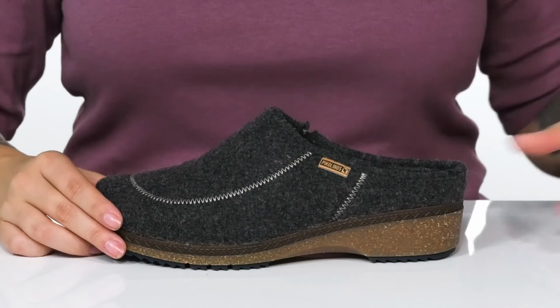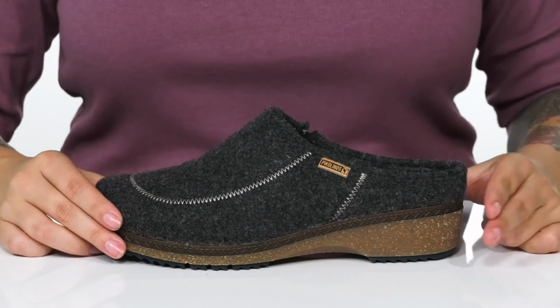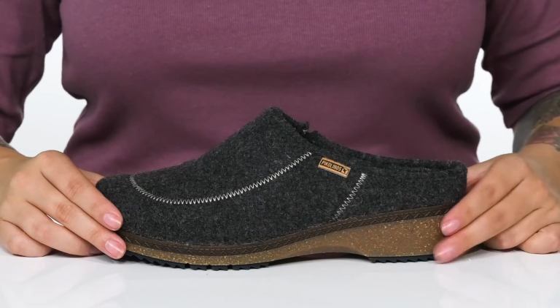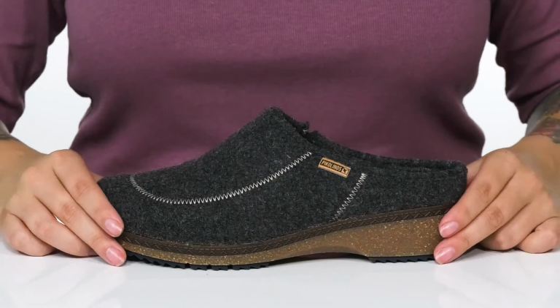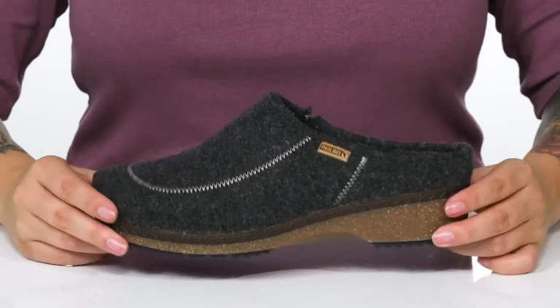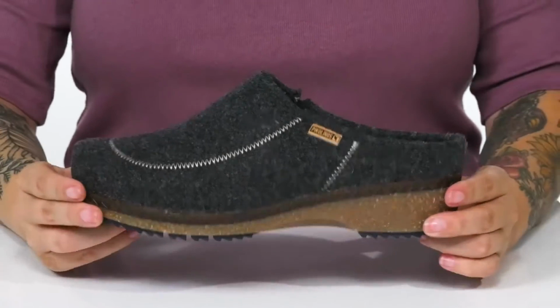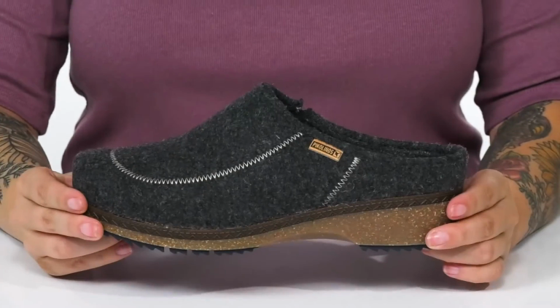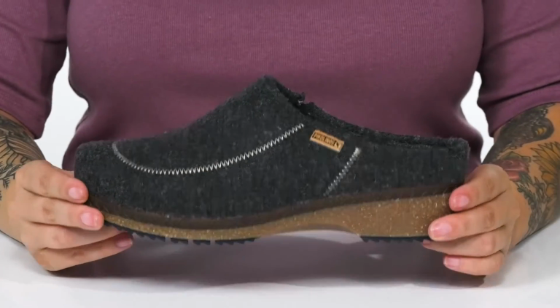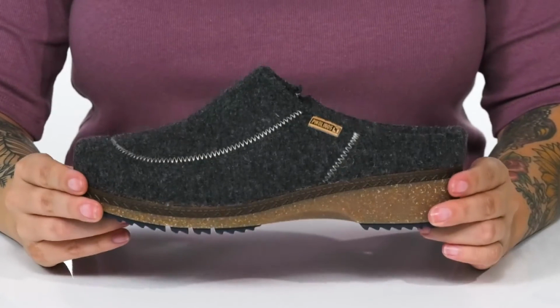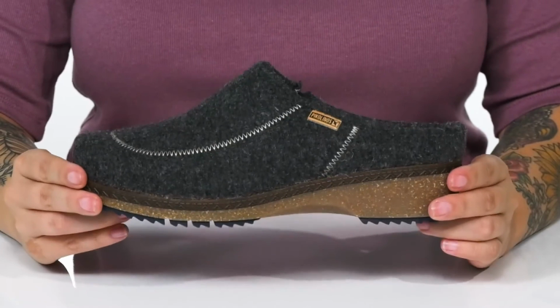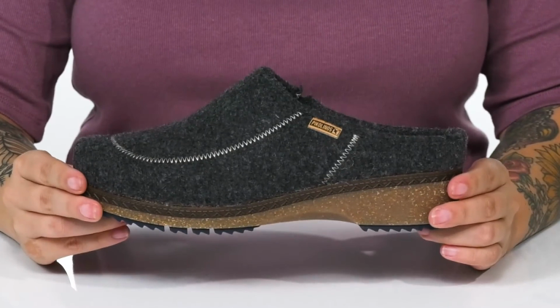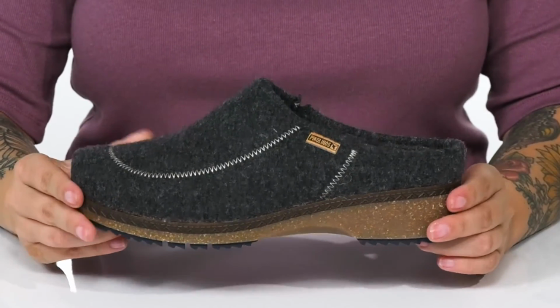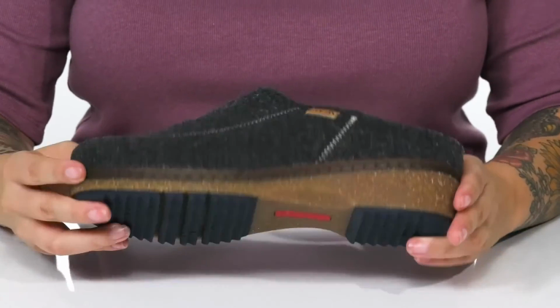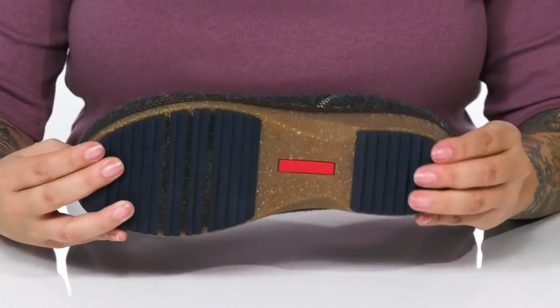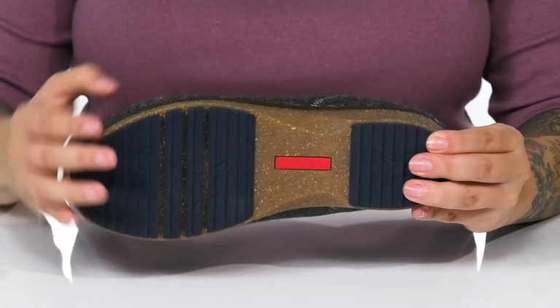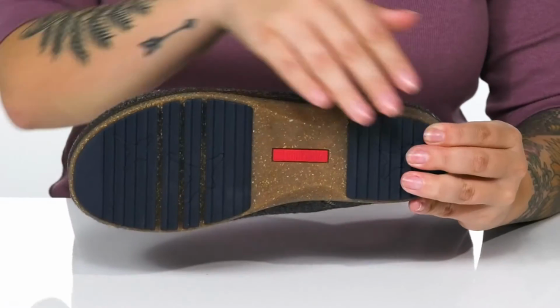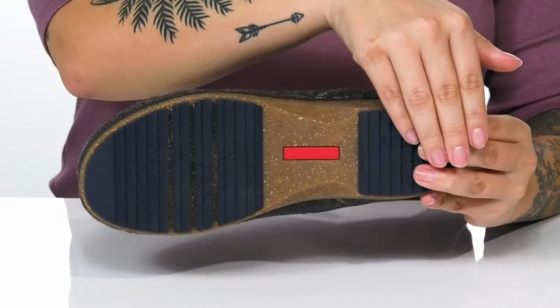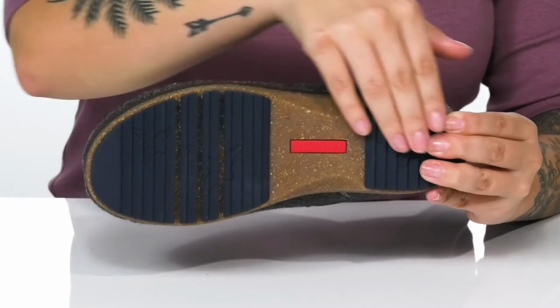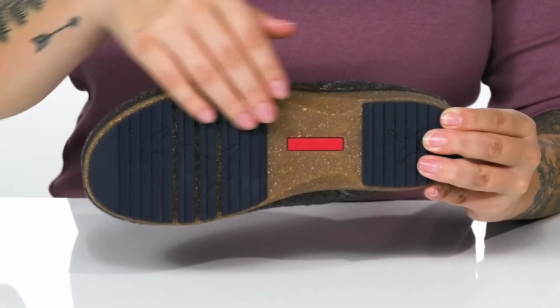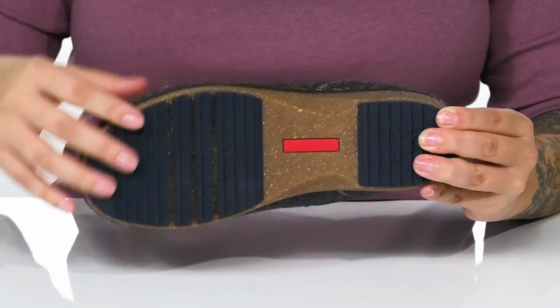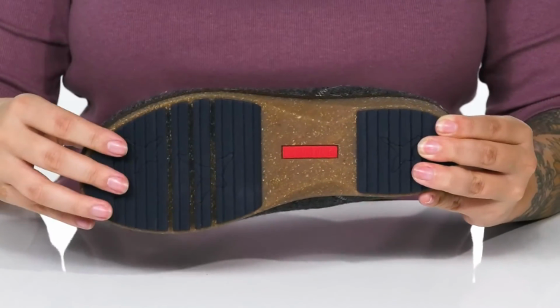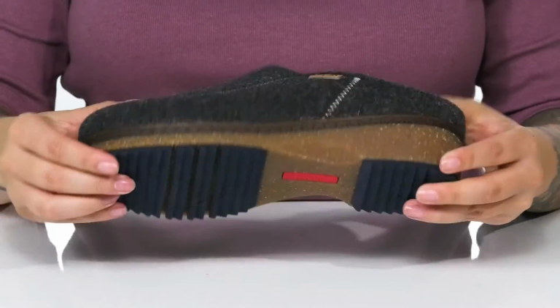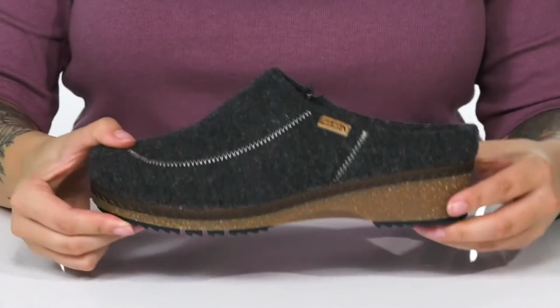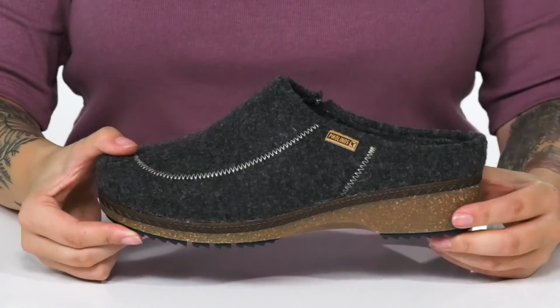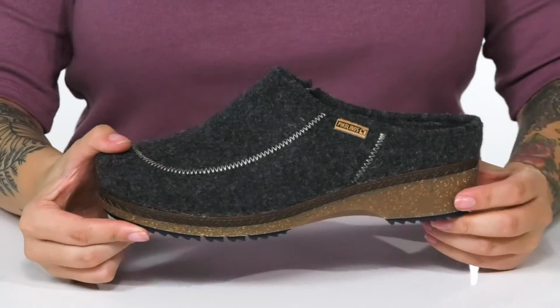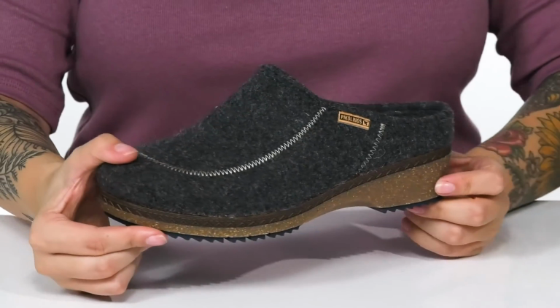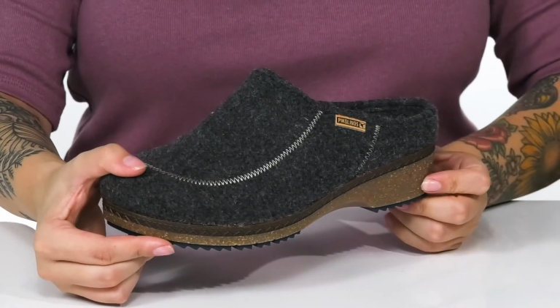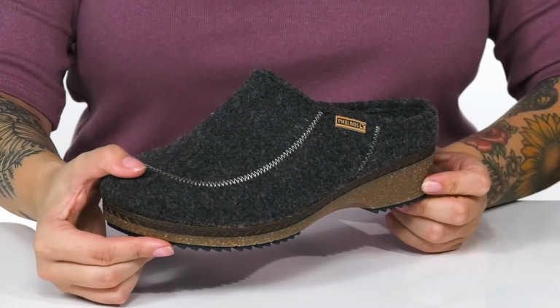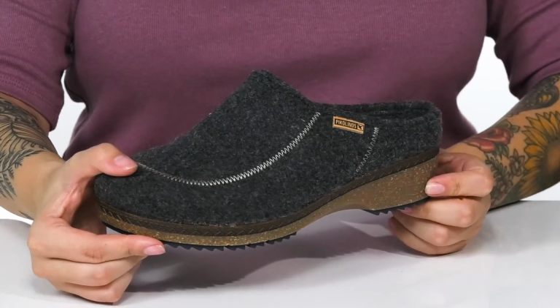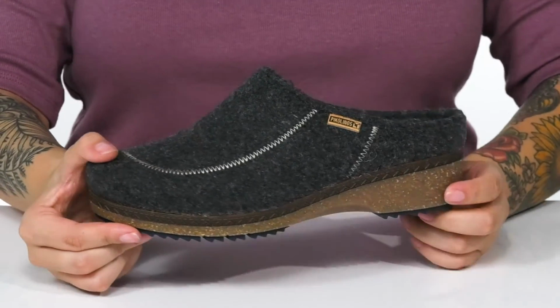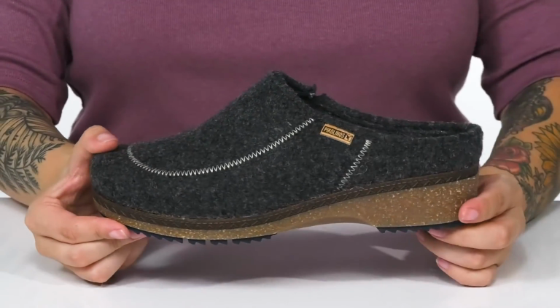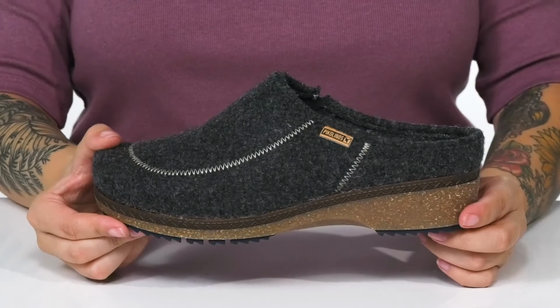They do have a heel at the back that's going to boost you up about an inch and a half in height. Underneath there is a textured outsole for traction, and I think these would pair very well with some flared jeans.